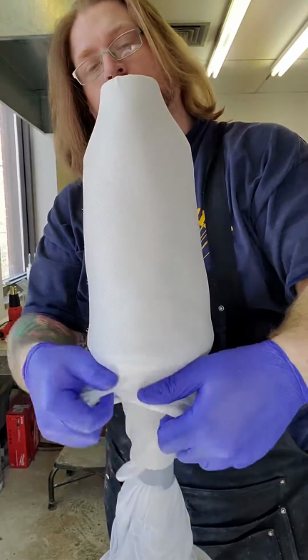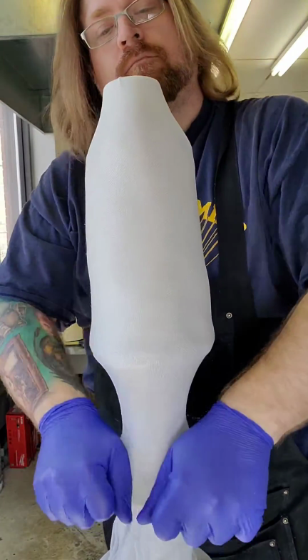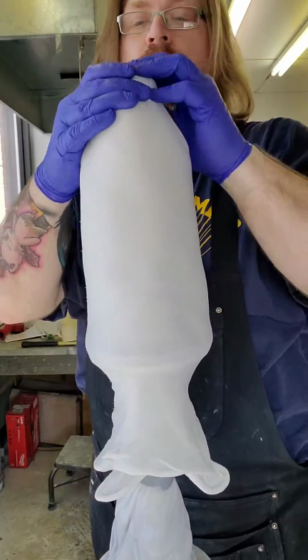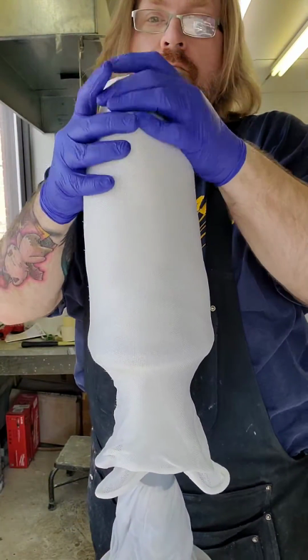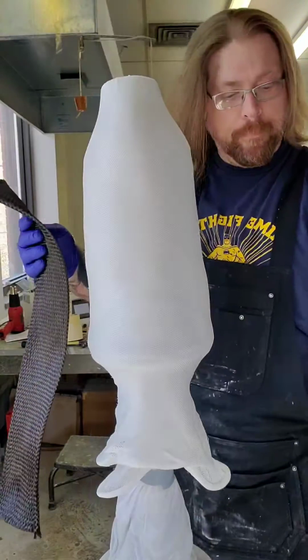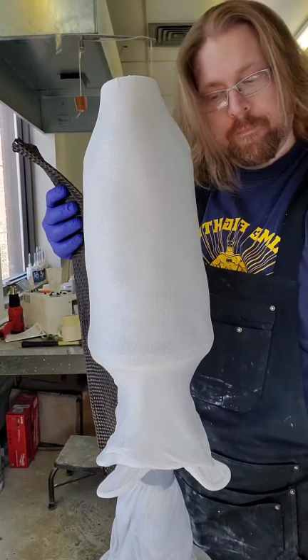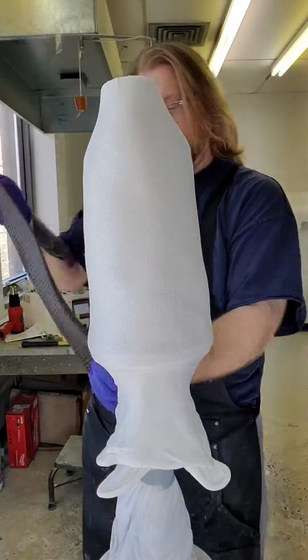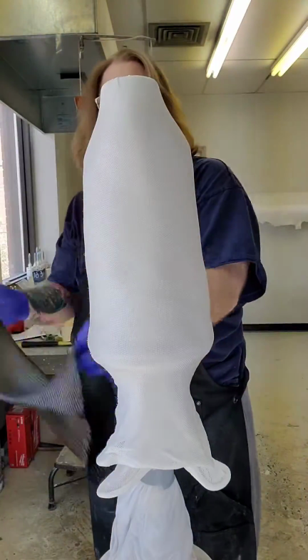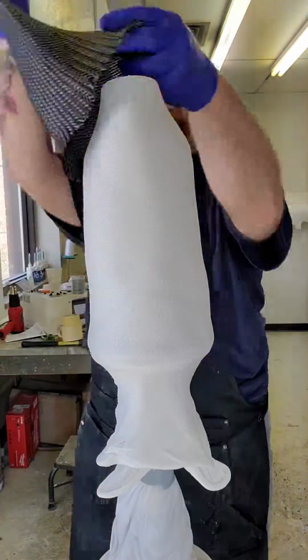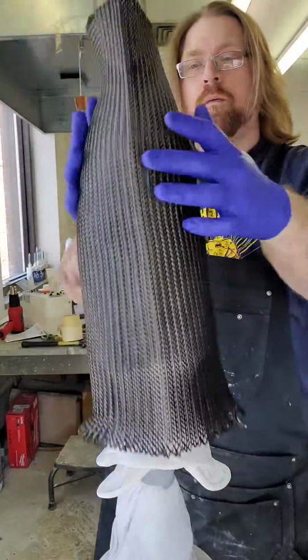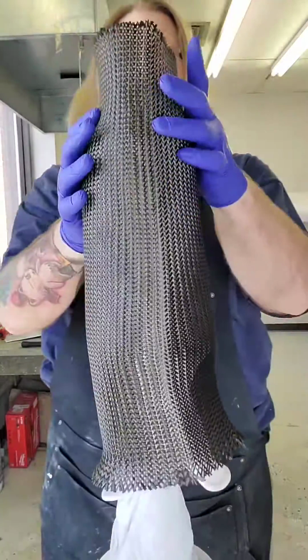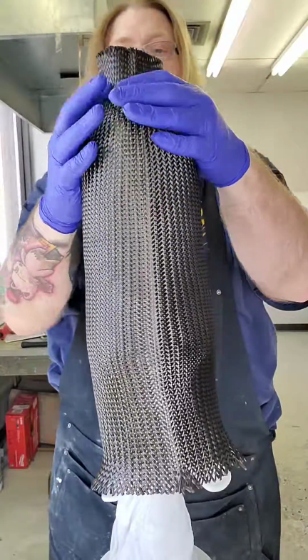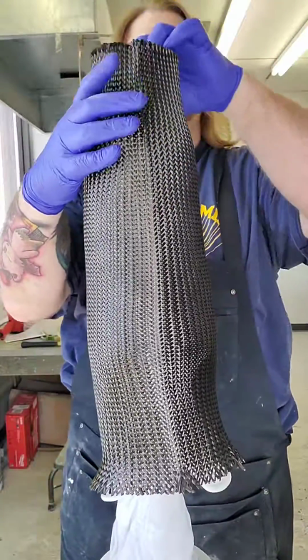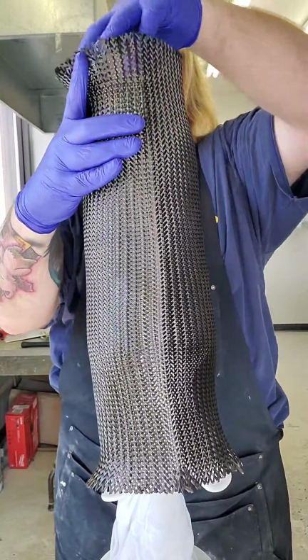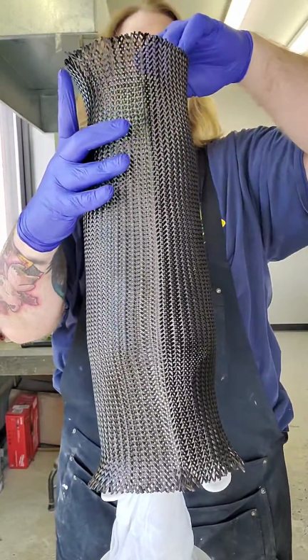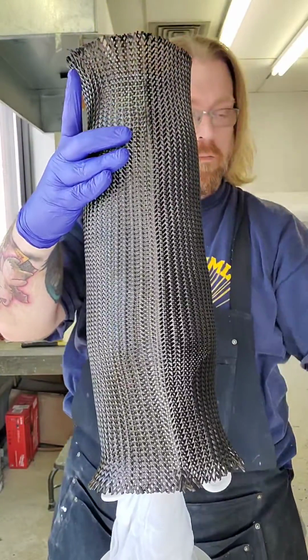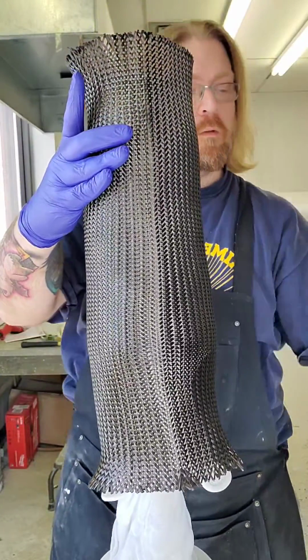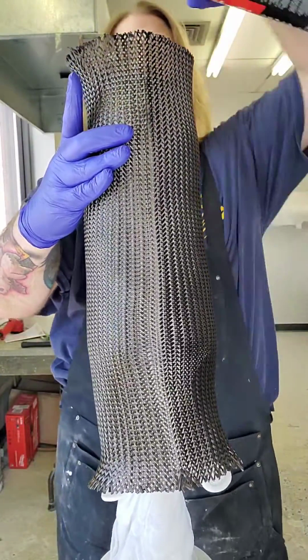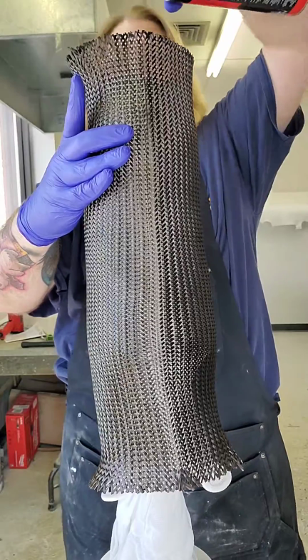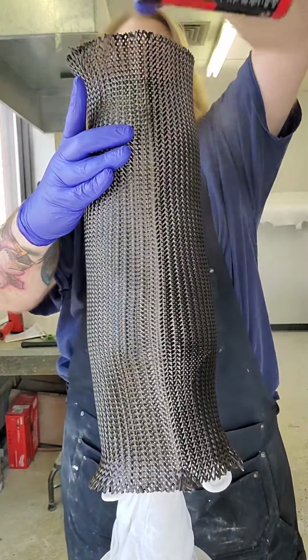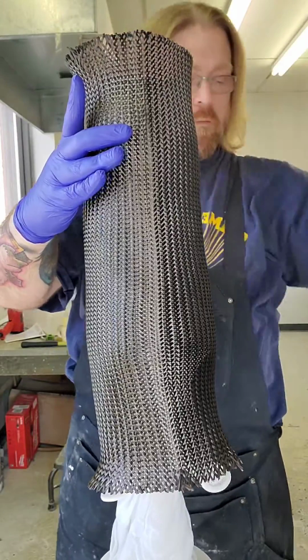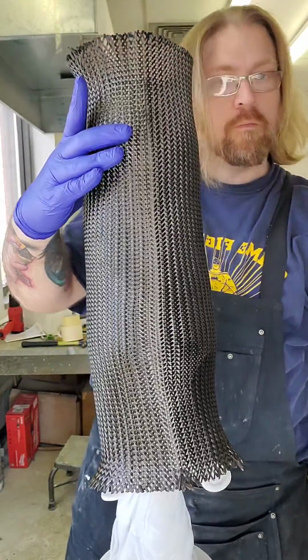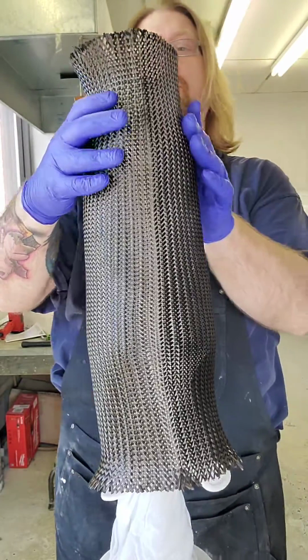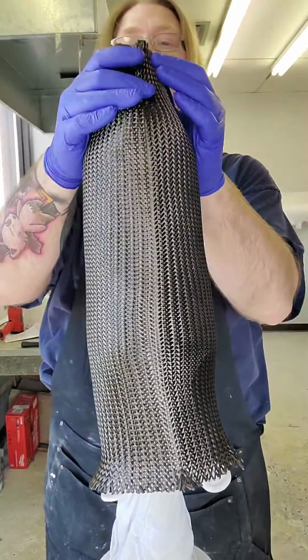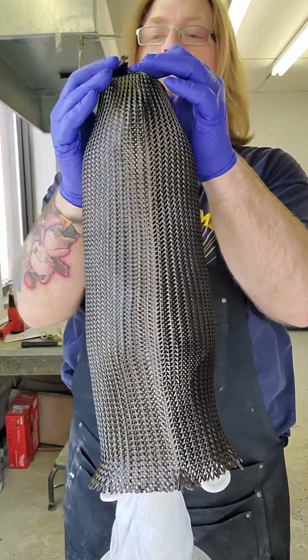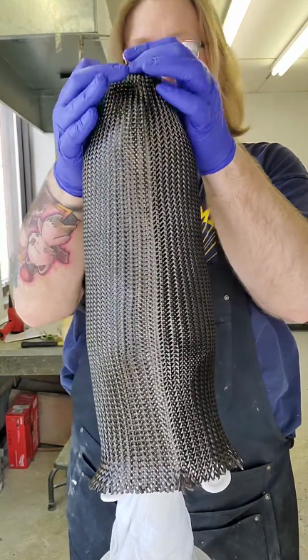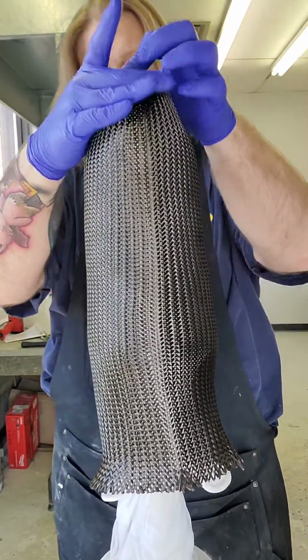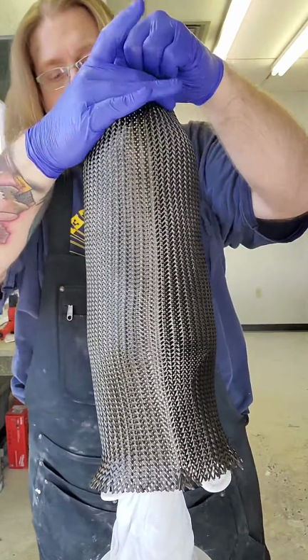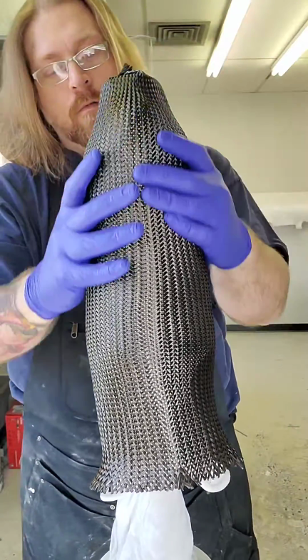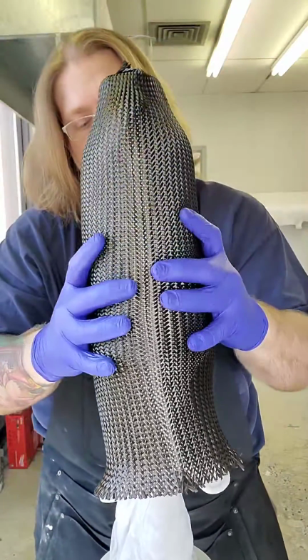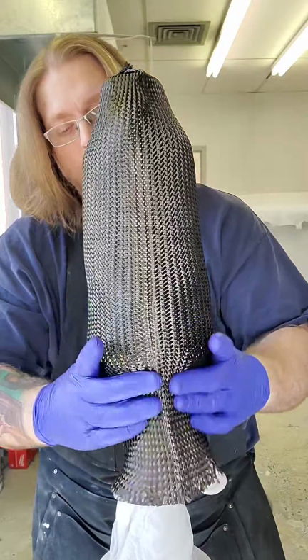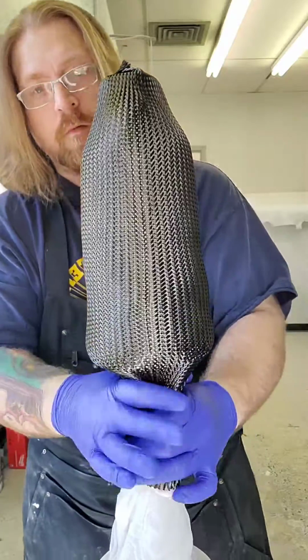After that initial layer of nyglass, I'll use a carbon fiber braid. I just use a little bit of spray adhesive to tack it in place. Not too much adhesive because I don't want to take the place of the resin — I just want it to stay in place for a moment.